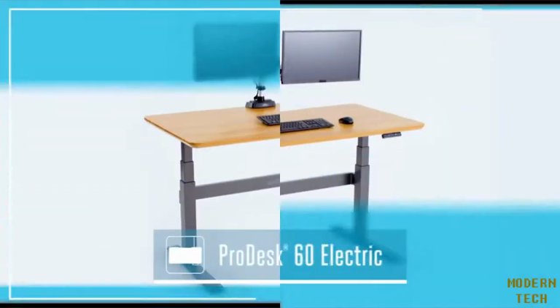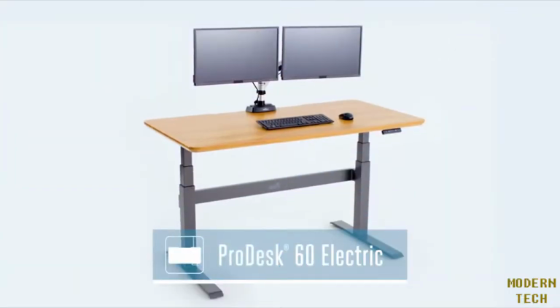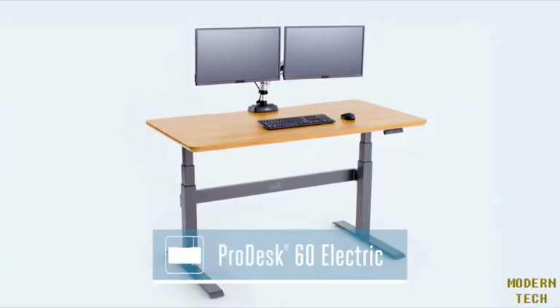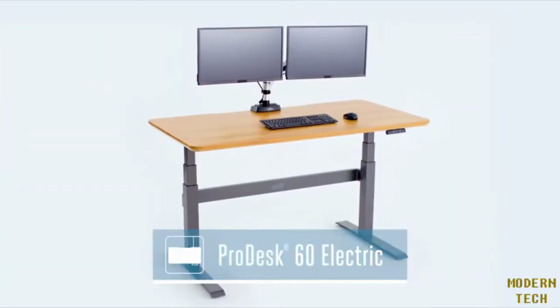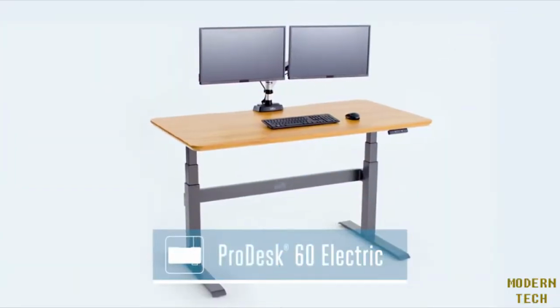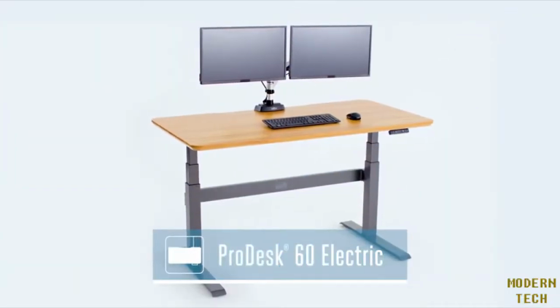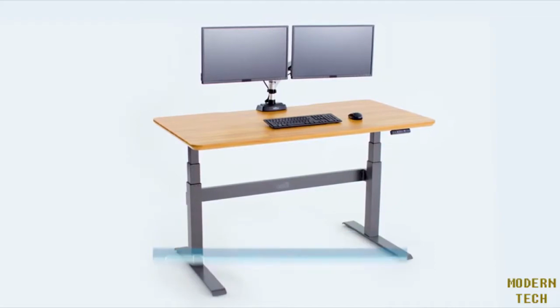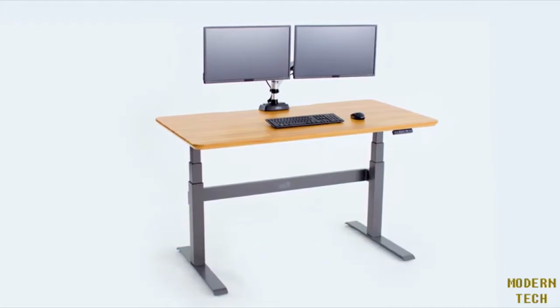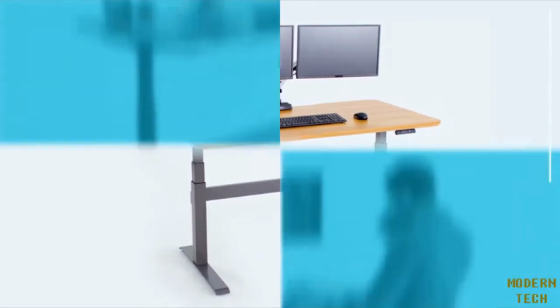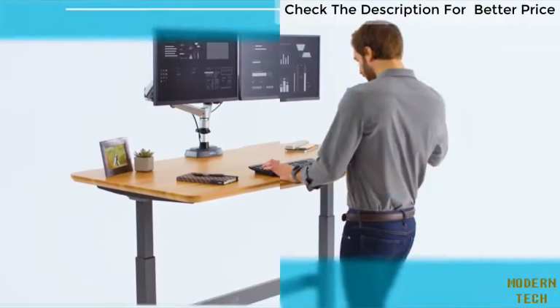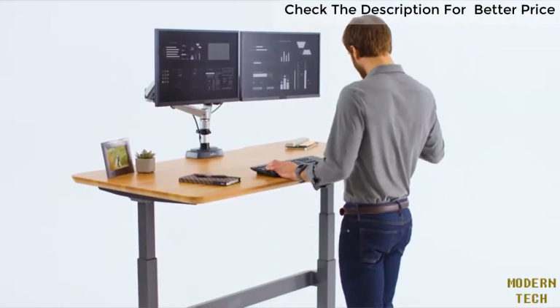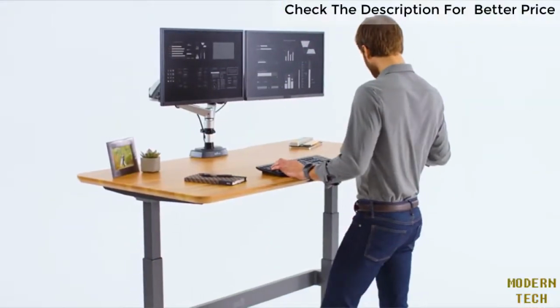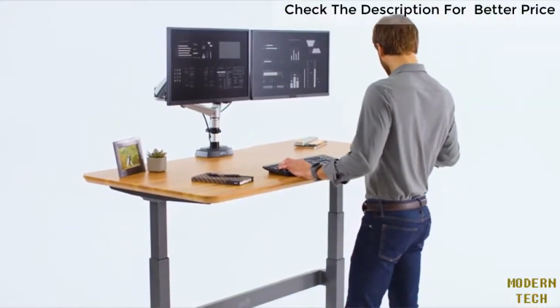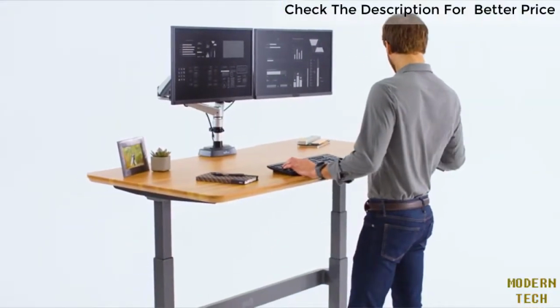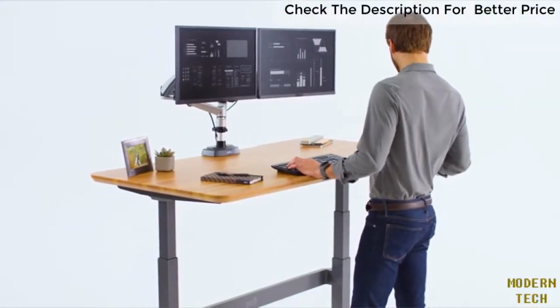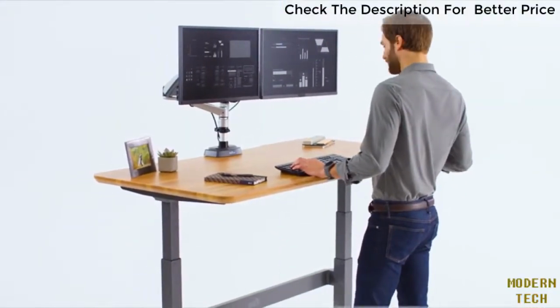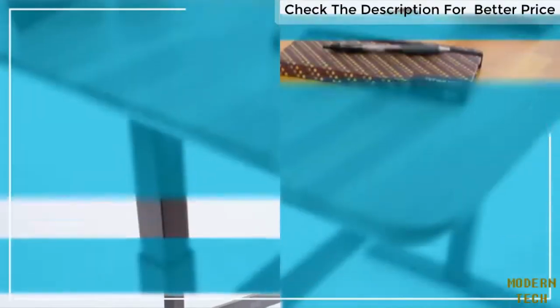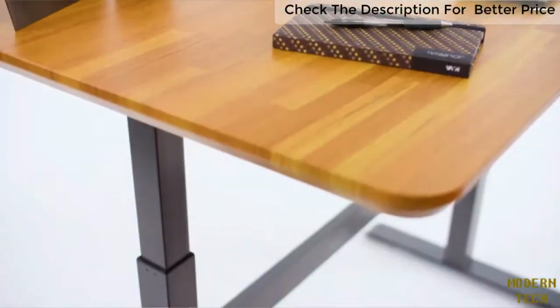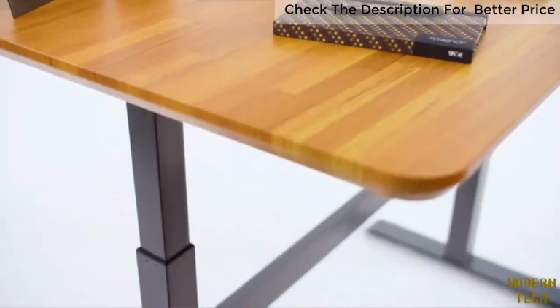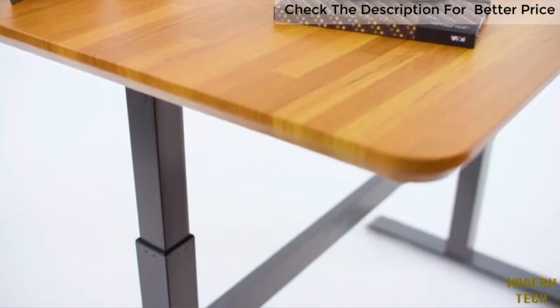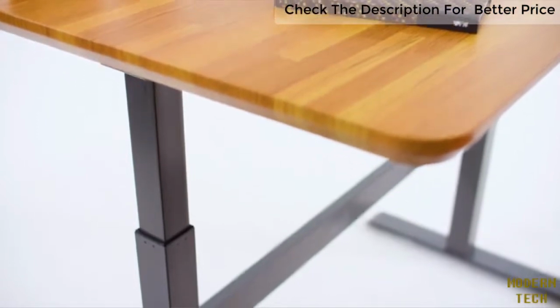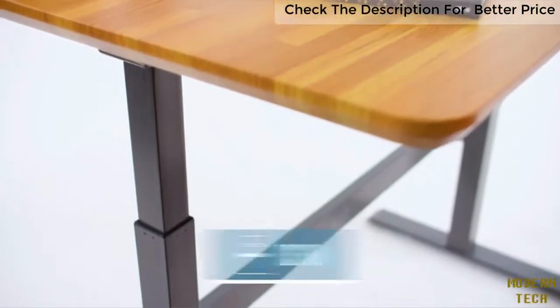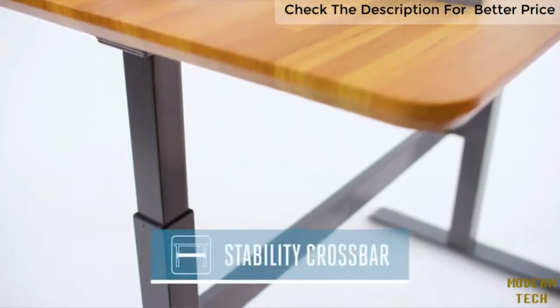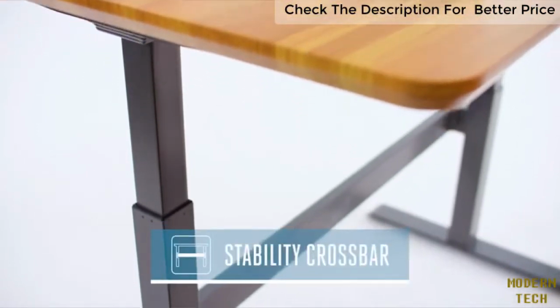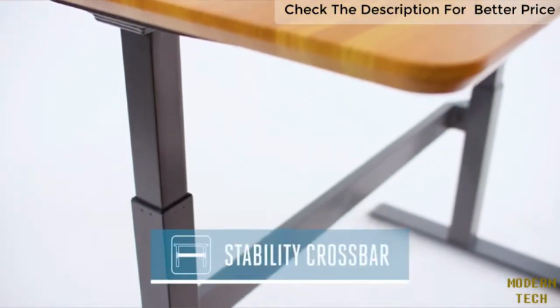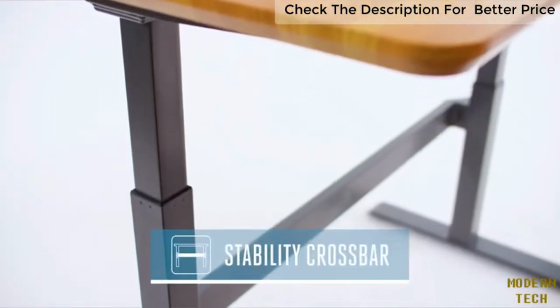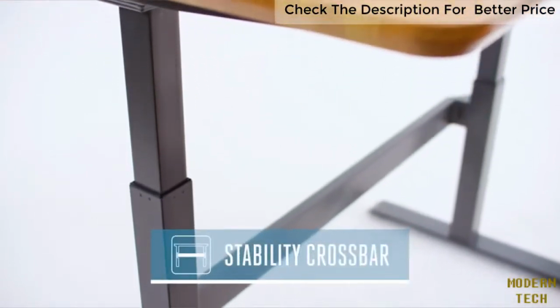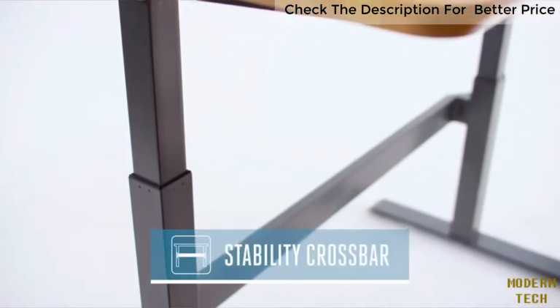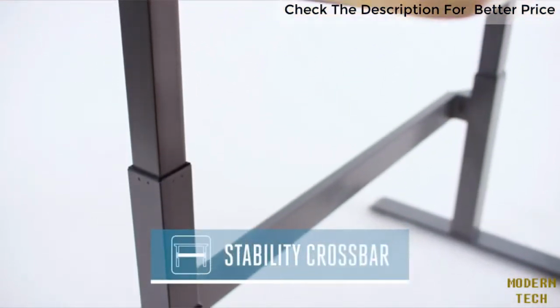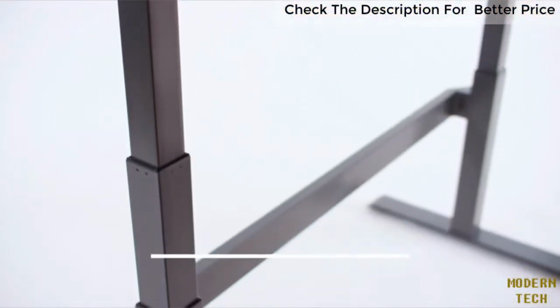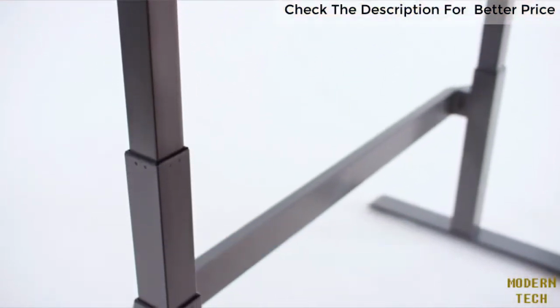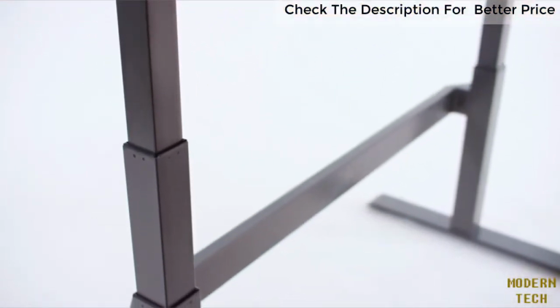Meet the ProDesk 60 Electric from Veridesk. You can change the way you work with just the touch of a button. This commercial-grade standing desk was designed with a steel frame and stability crossbar to be fully stable at any height.